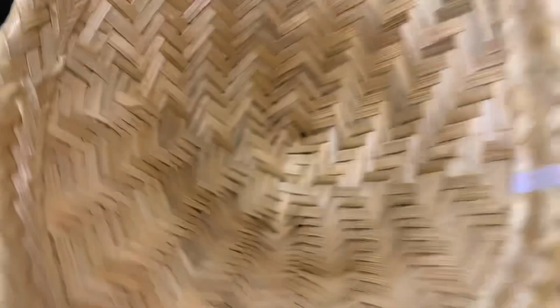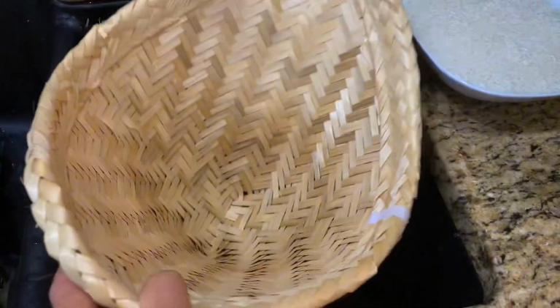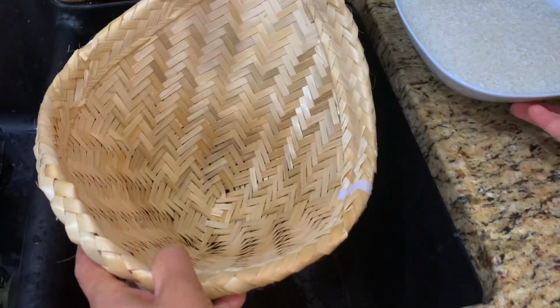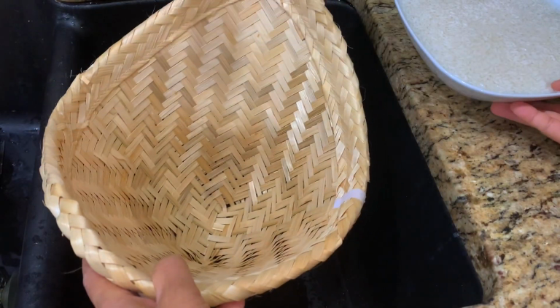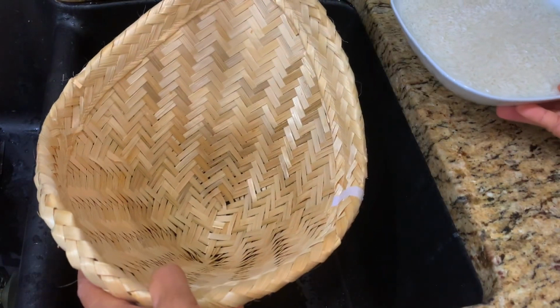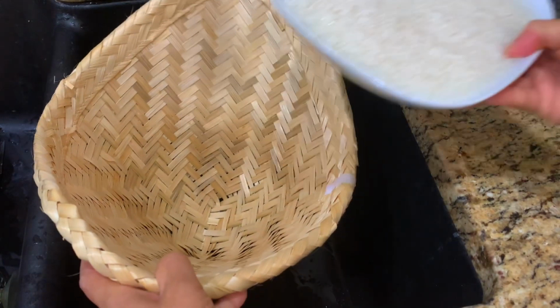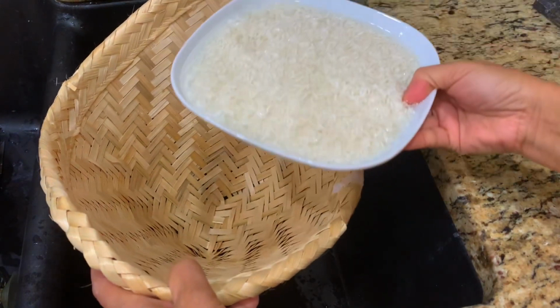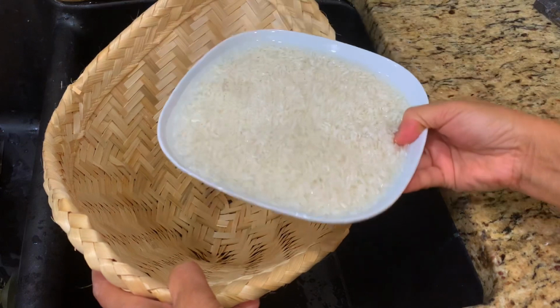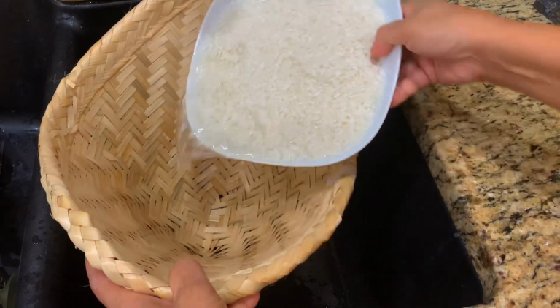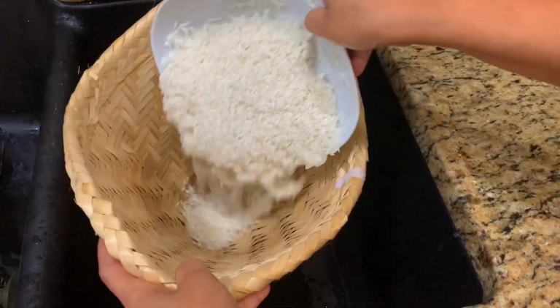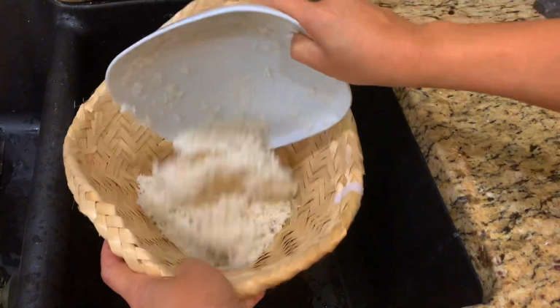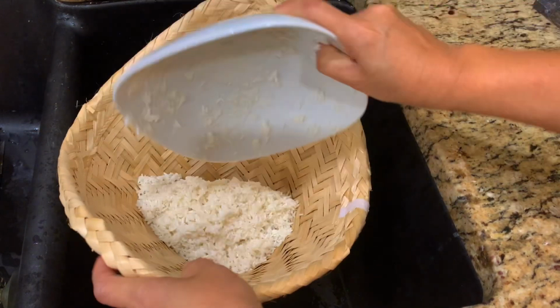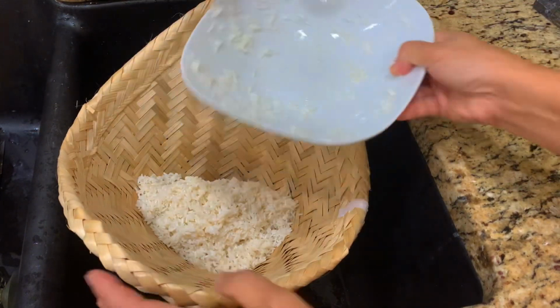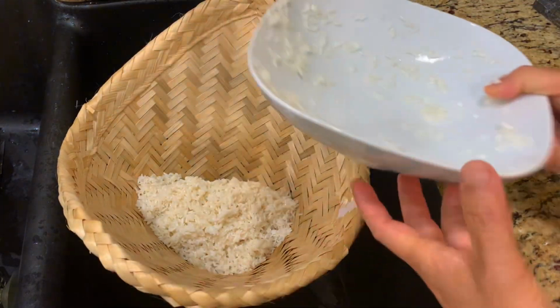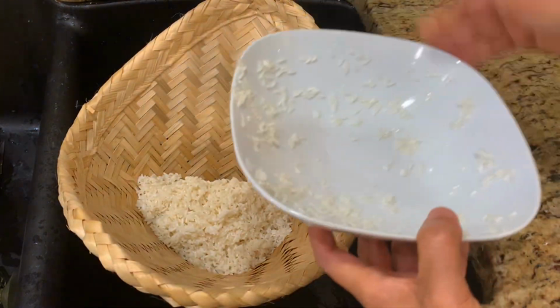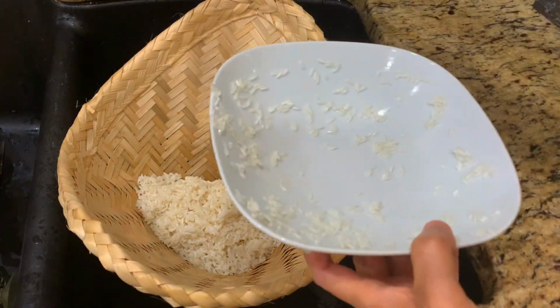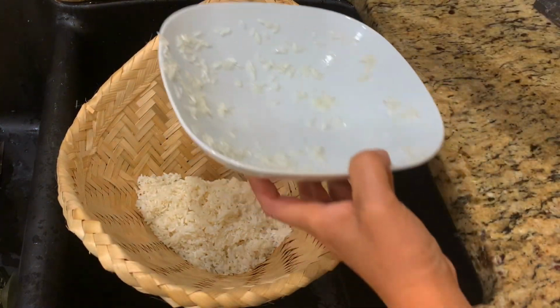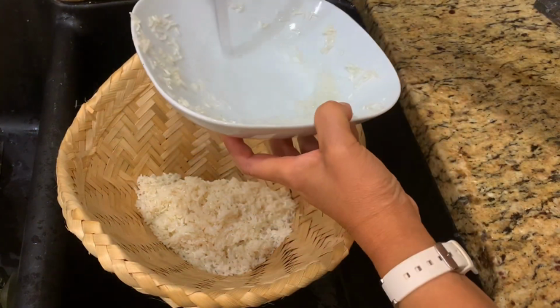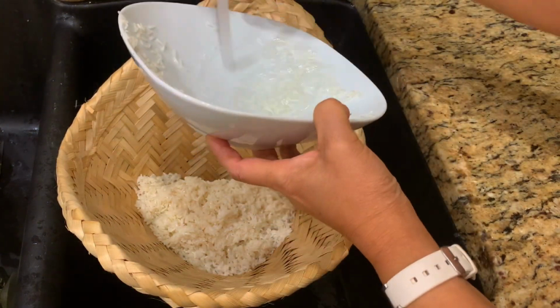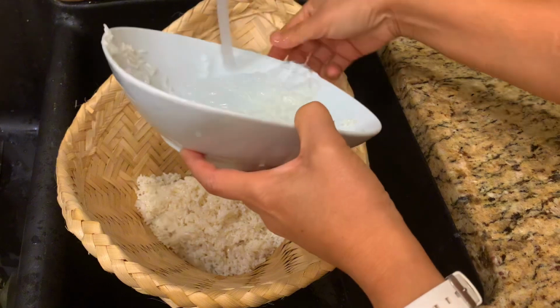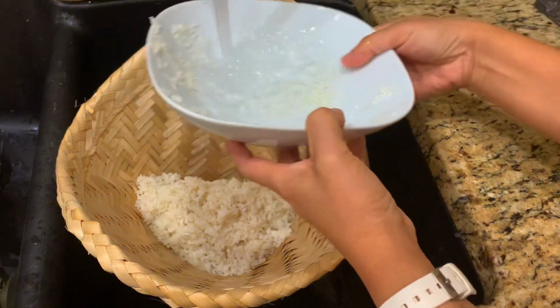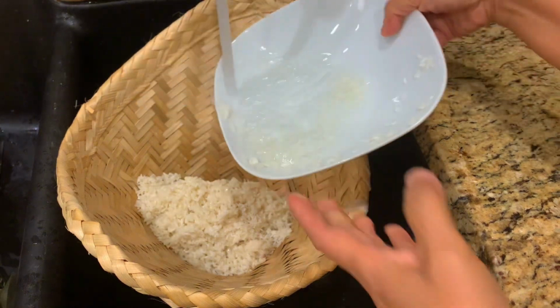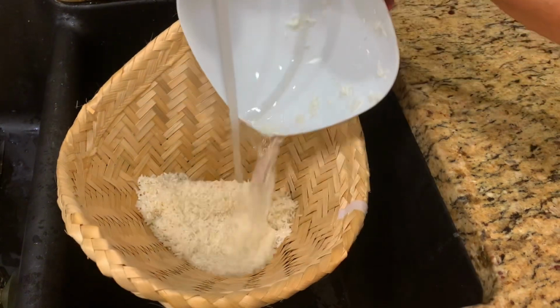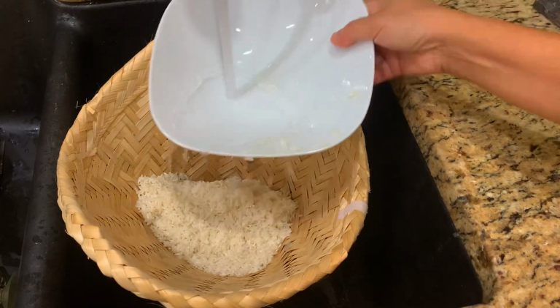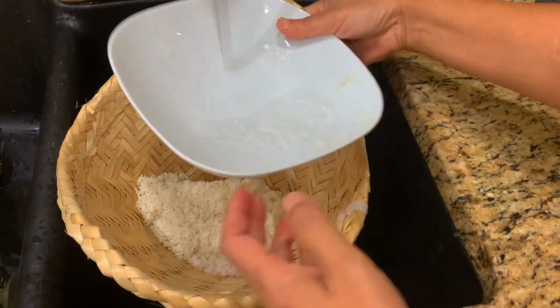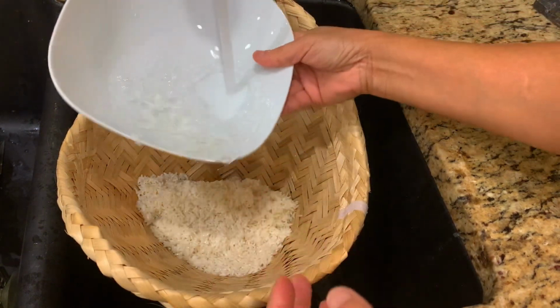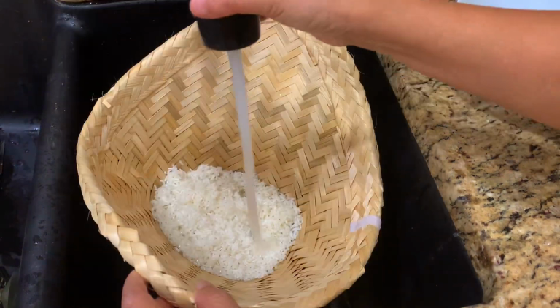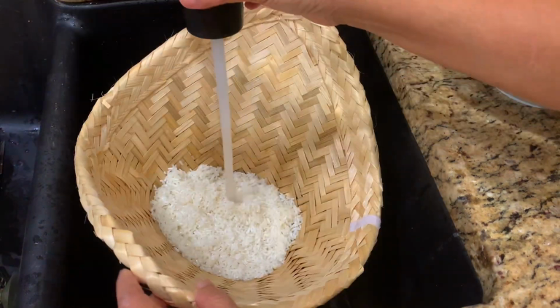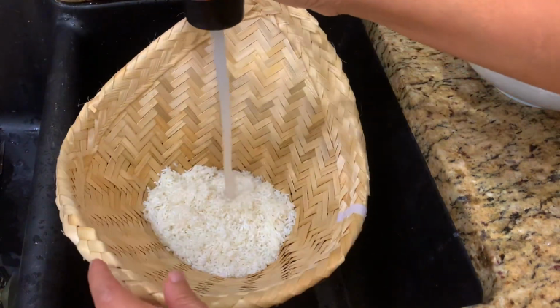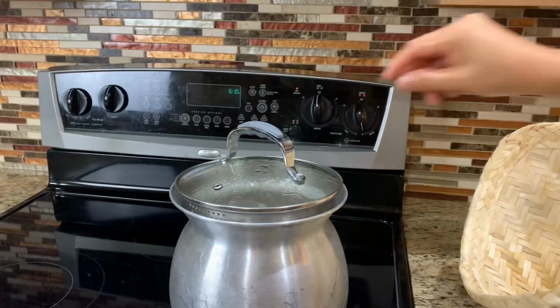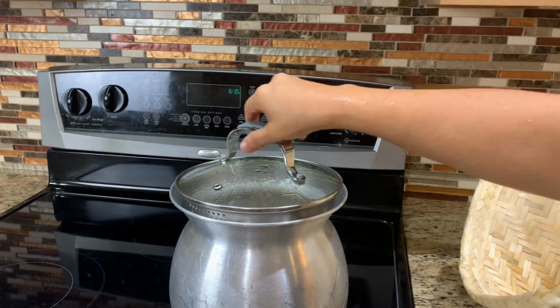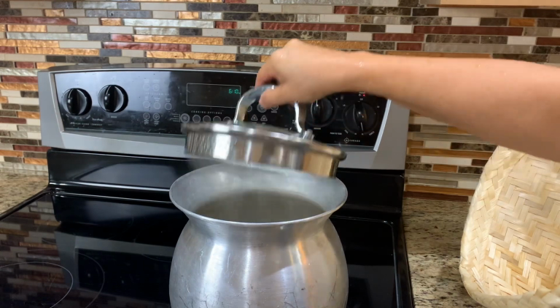Catfish salad goes really well with sticky rice, so while we're waiting for the fish to cool off, we can start cooking the rice. Soak sticky rice for at least 3 to 4 hours, or overnight before cooking, in the bamboo basket.